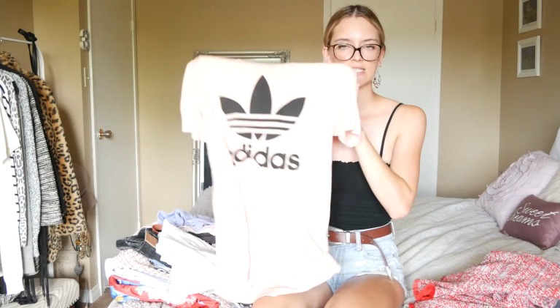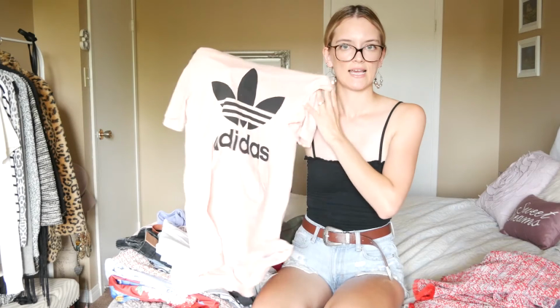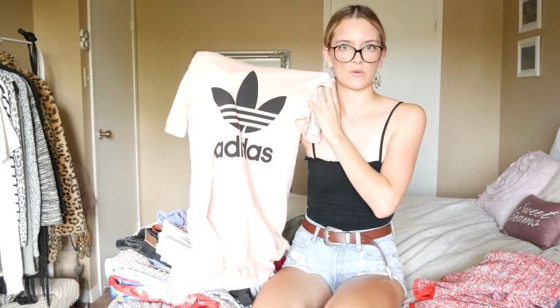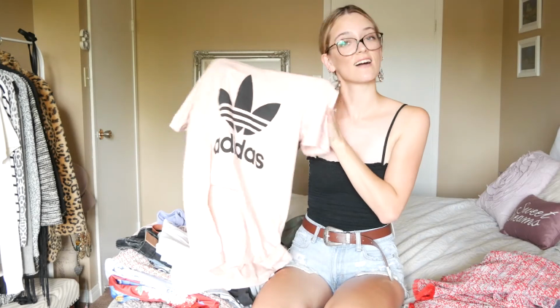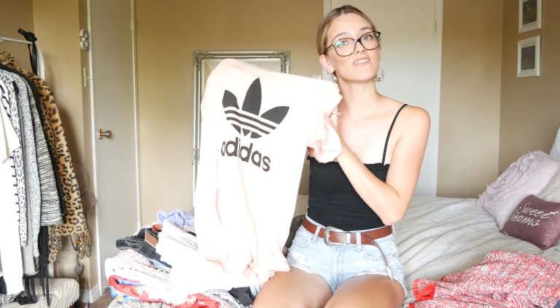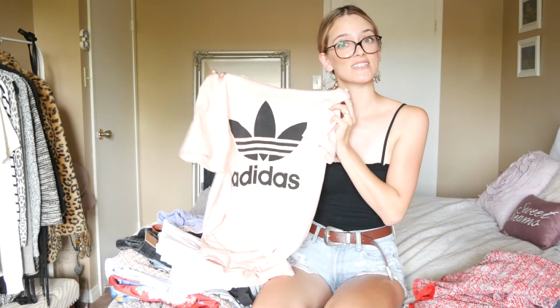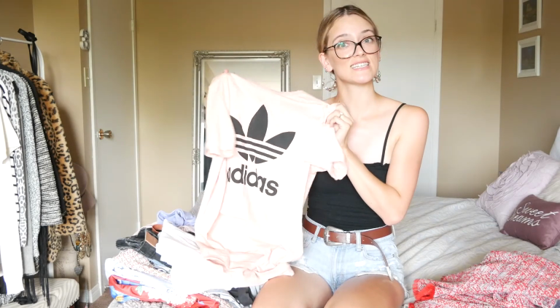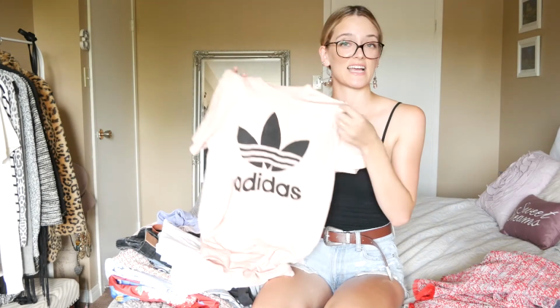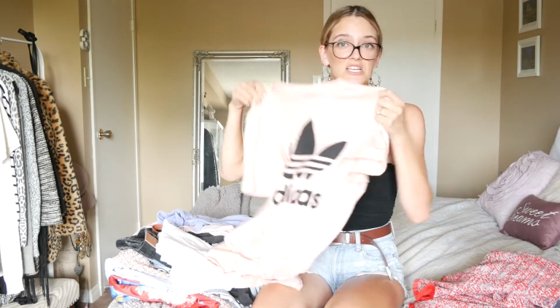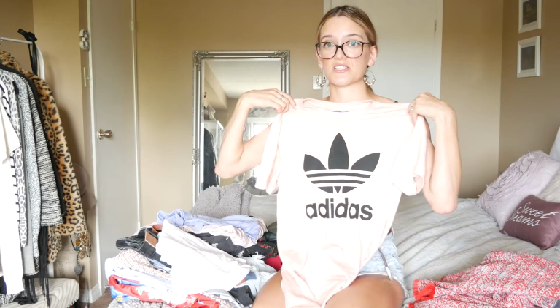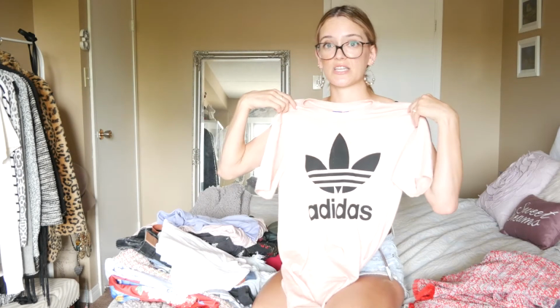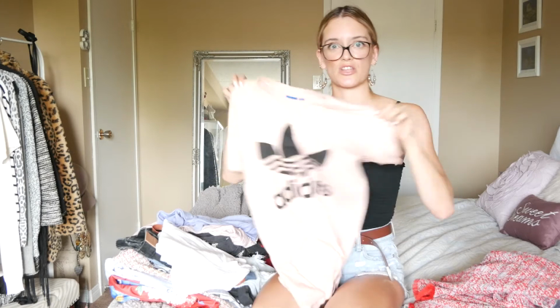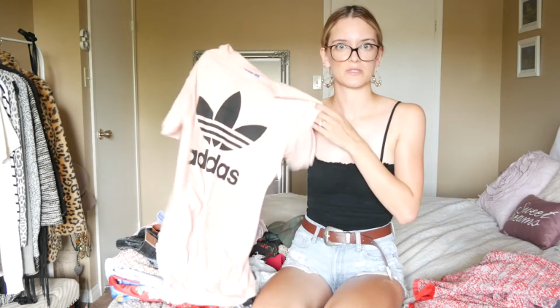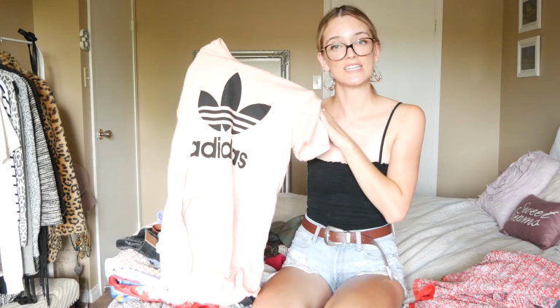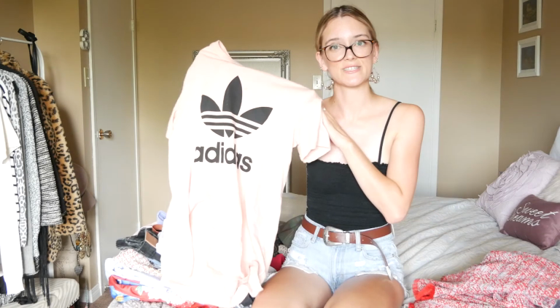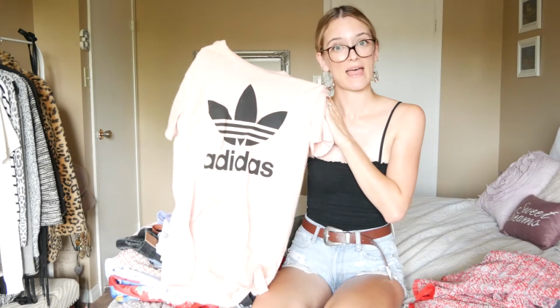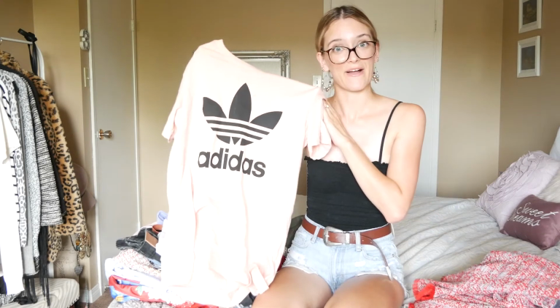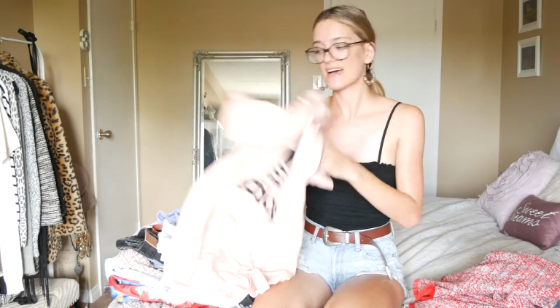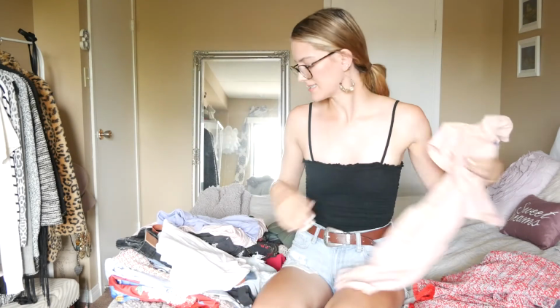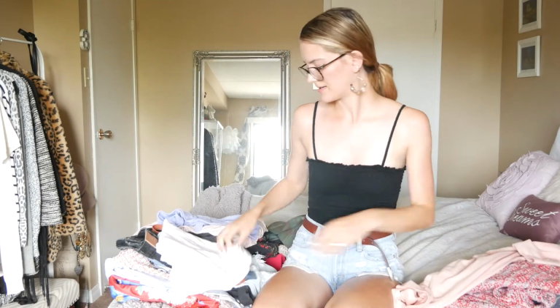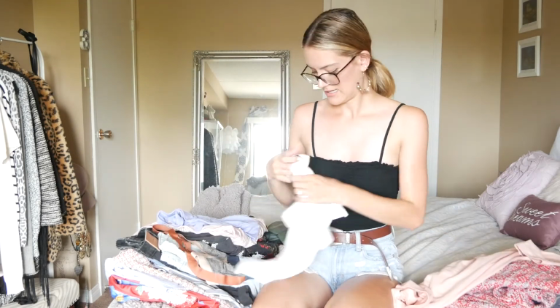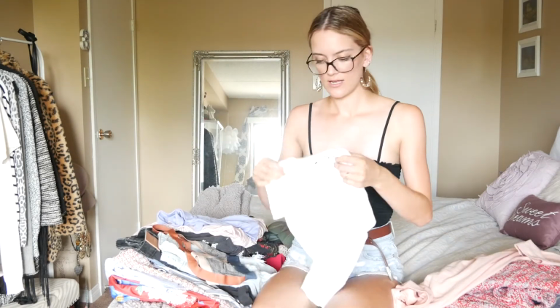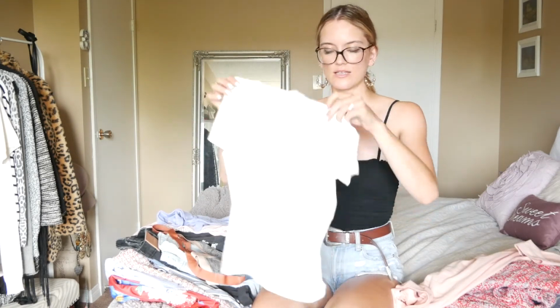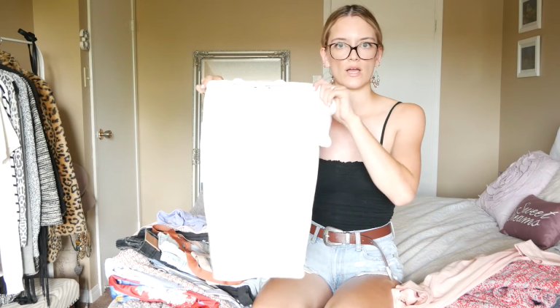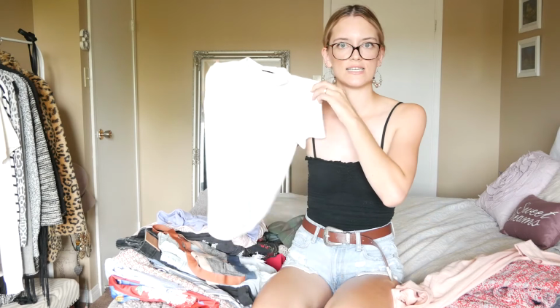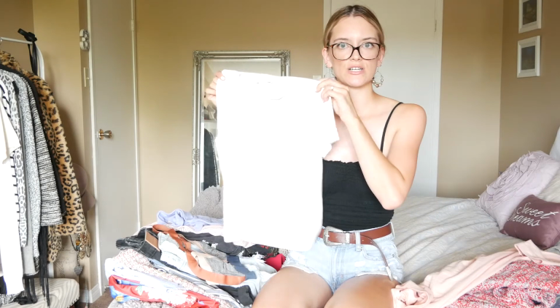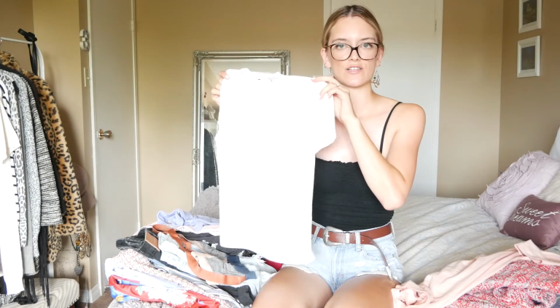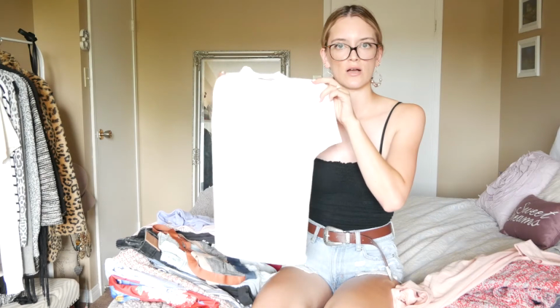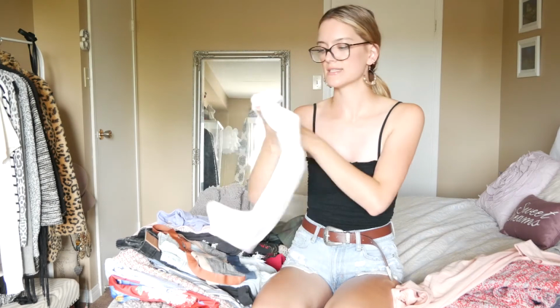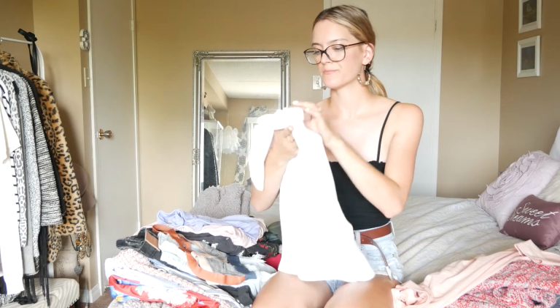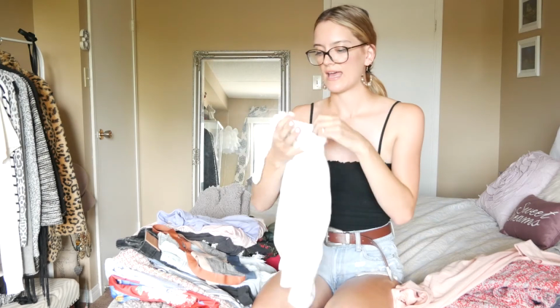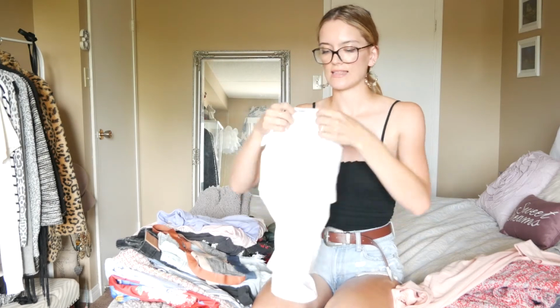Then I got this Adidas pink shirt. I really like the color of it, I love Adidas, so this is really cute just to throw on with some jeans. Then I got this white t-shirt from Aritzia.